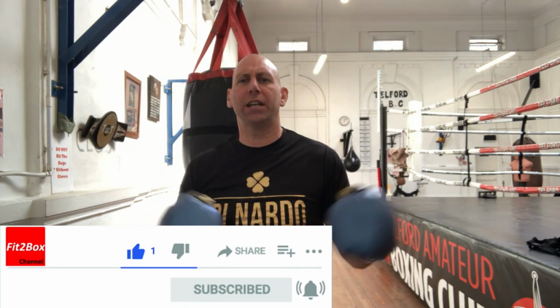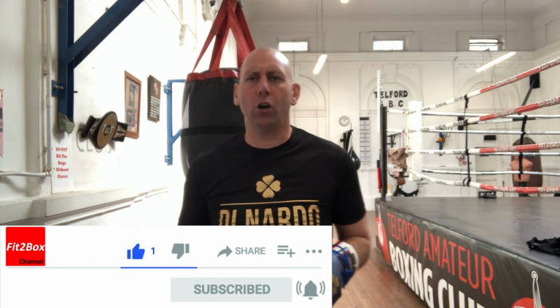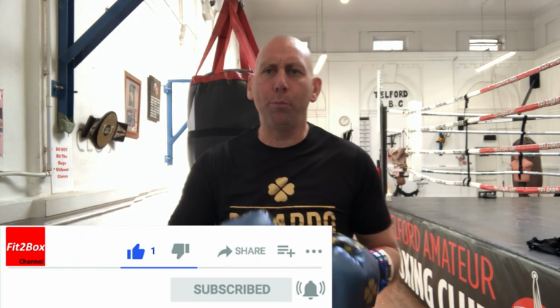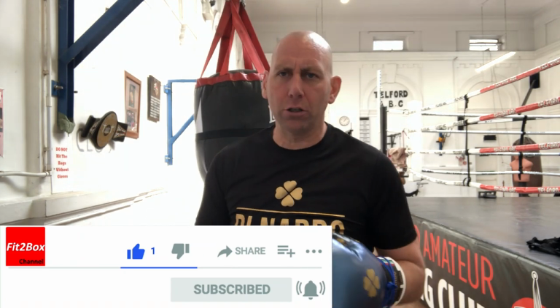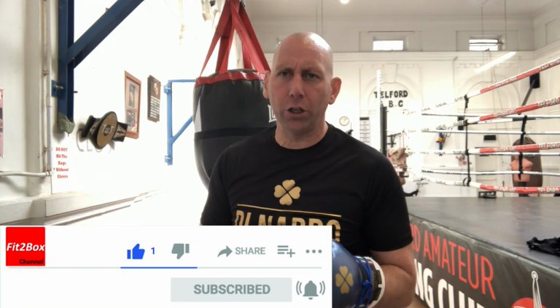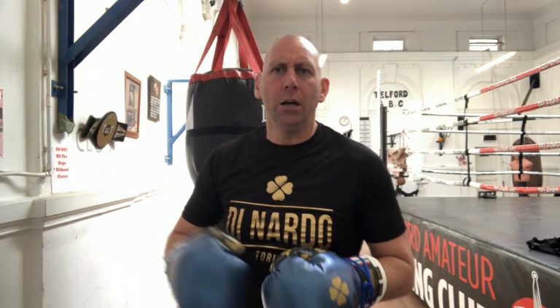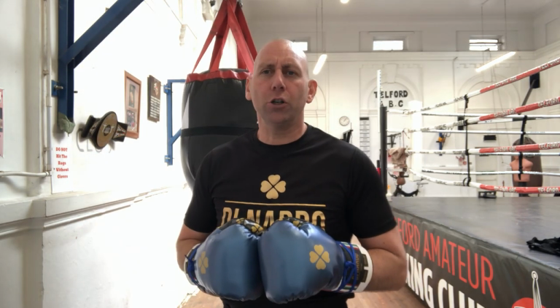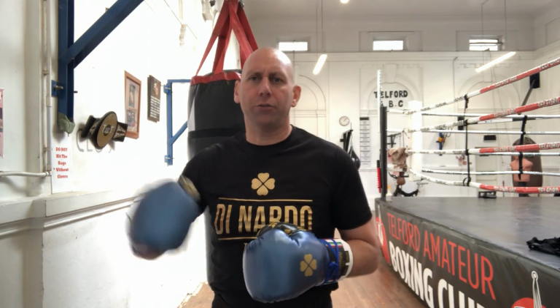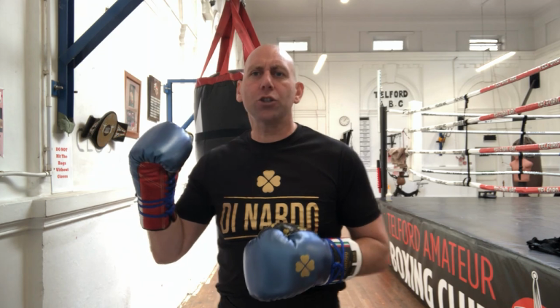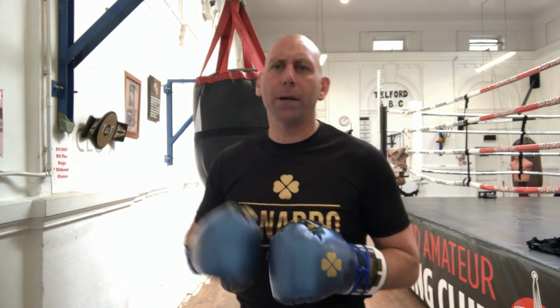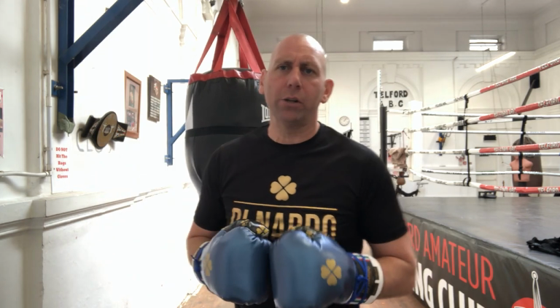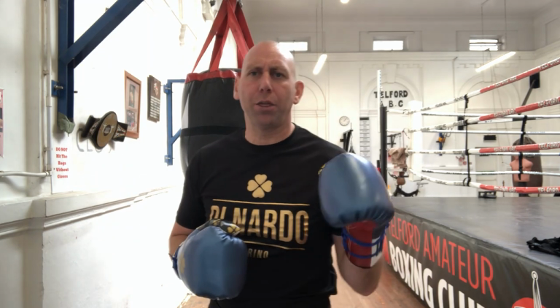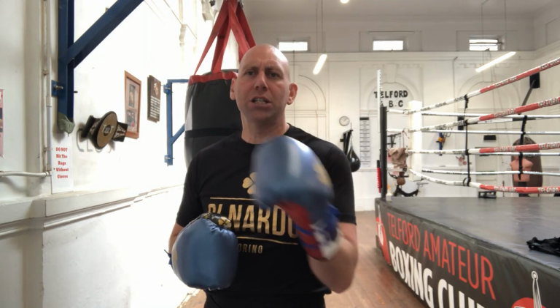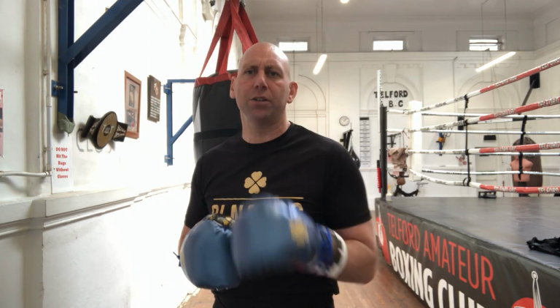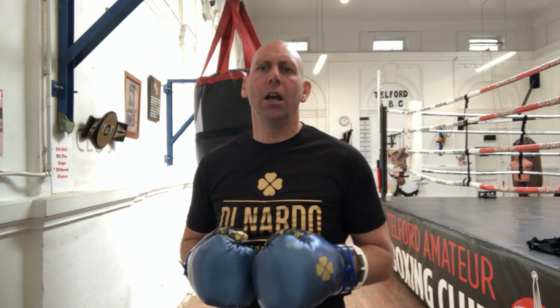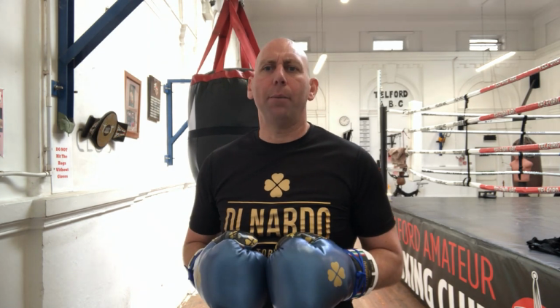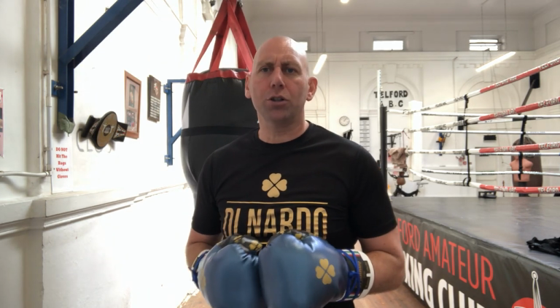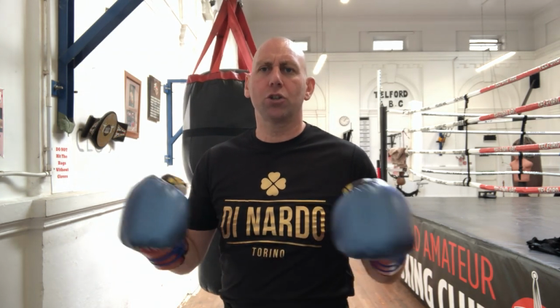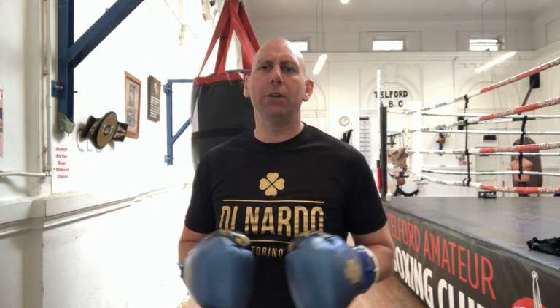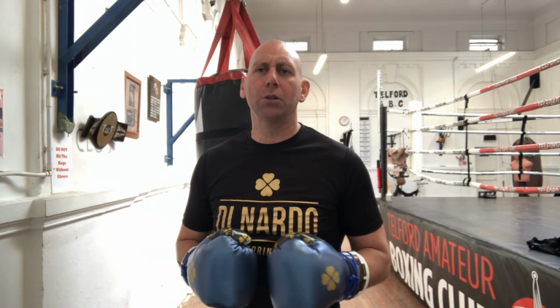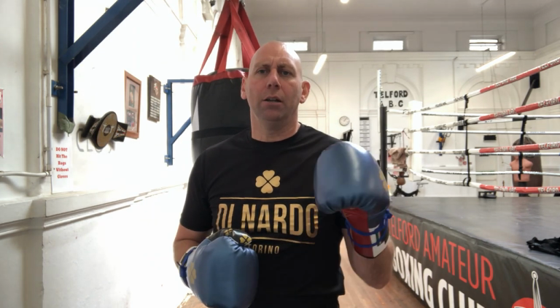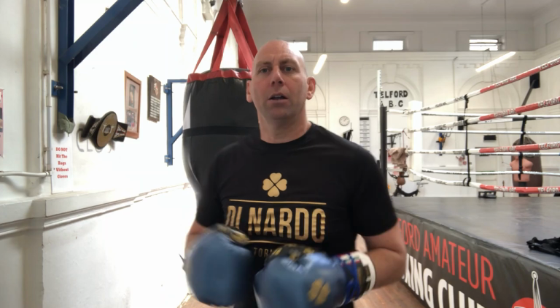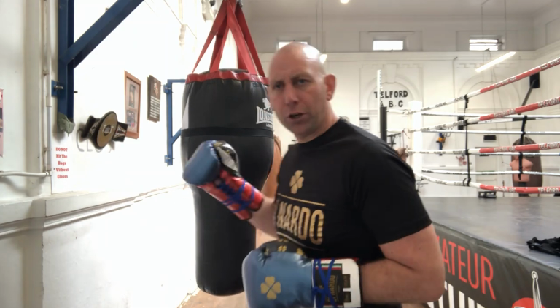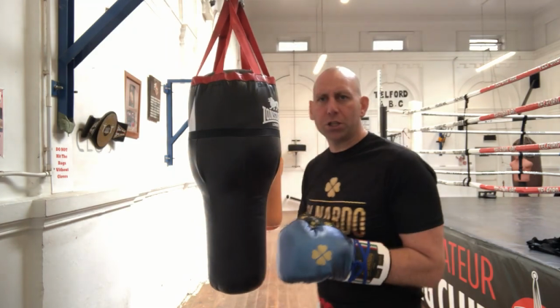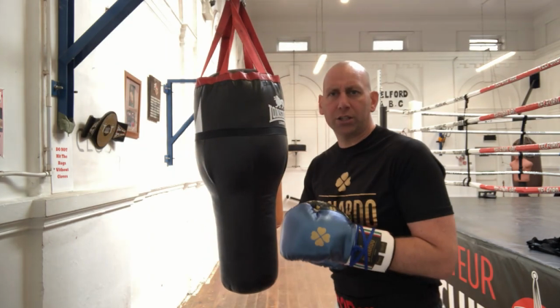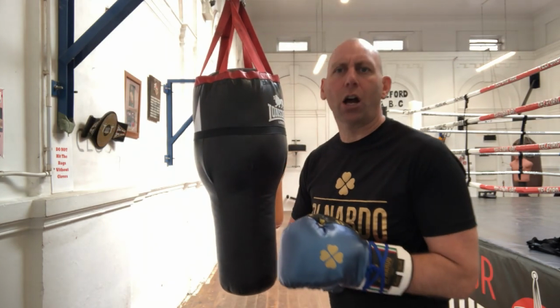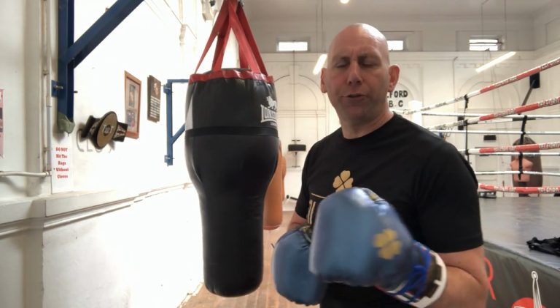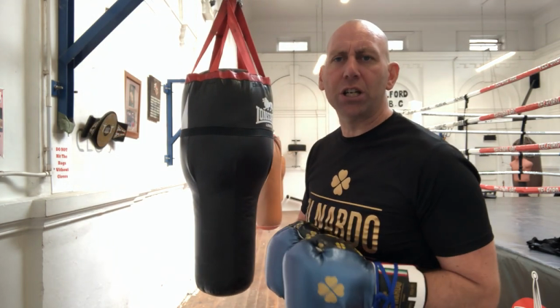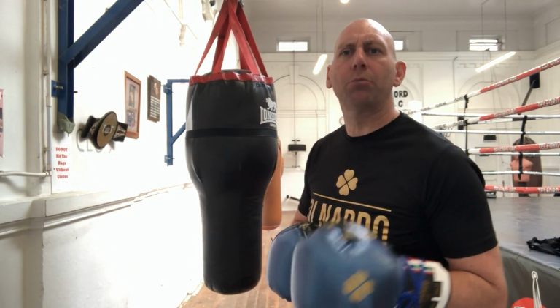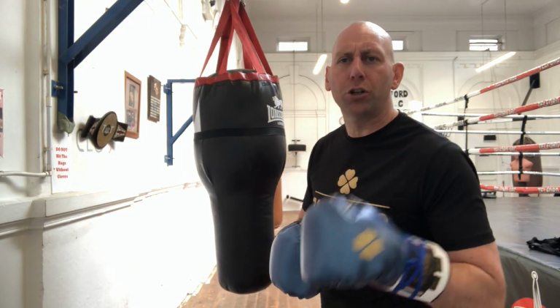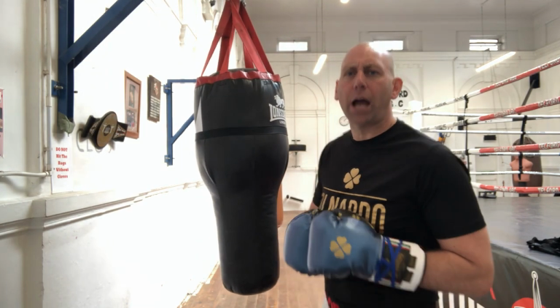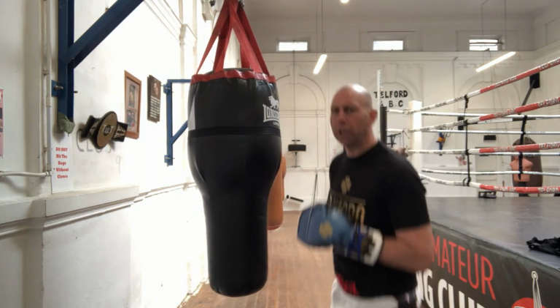Today I've got a little bag drill for you. I've set the timer so it's blocked in 30-second intervals — it's a two-minute round. The first 30 seconds I'm just going to do jab only.